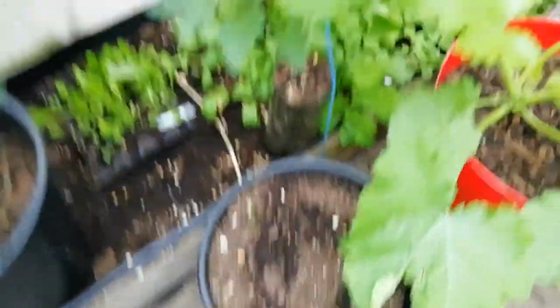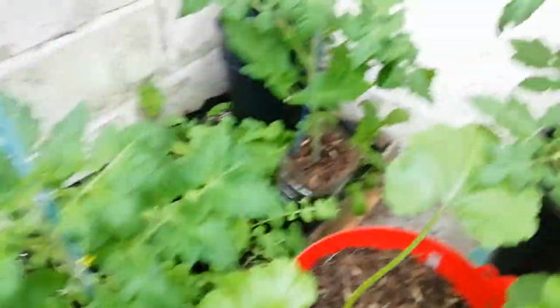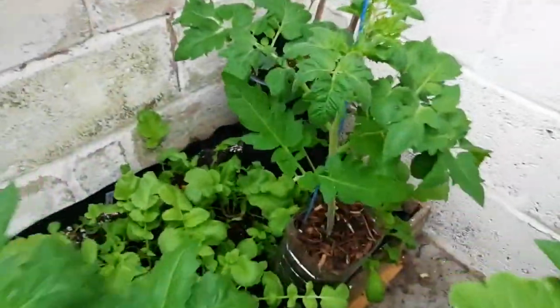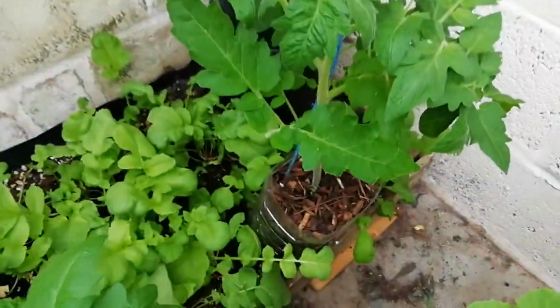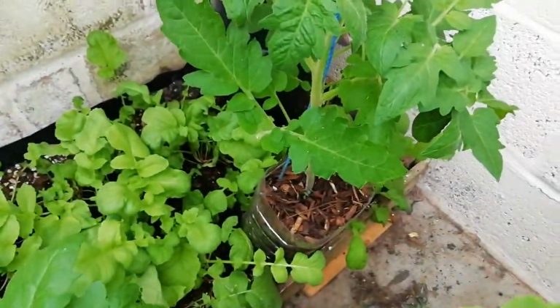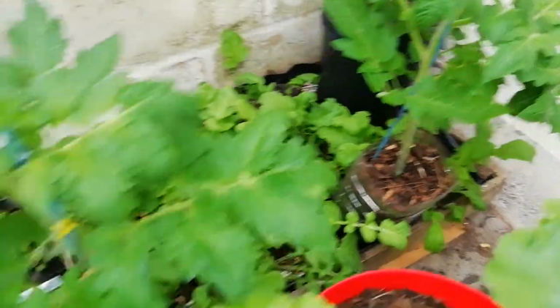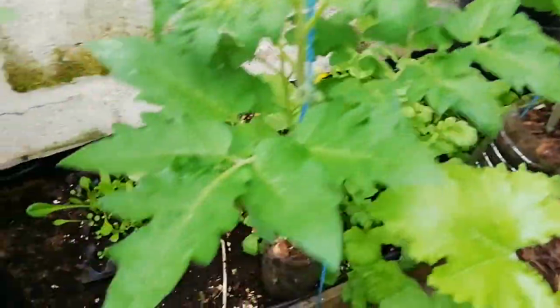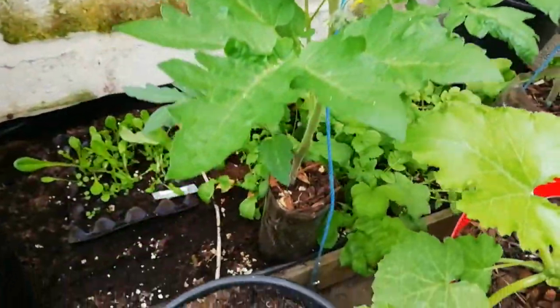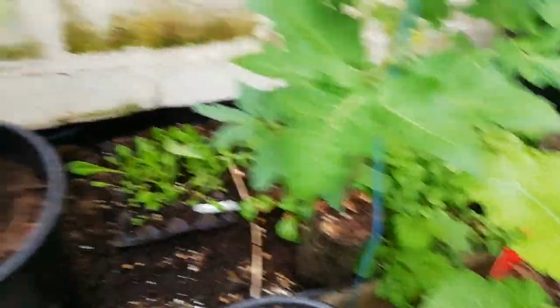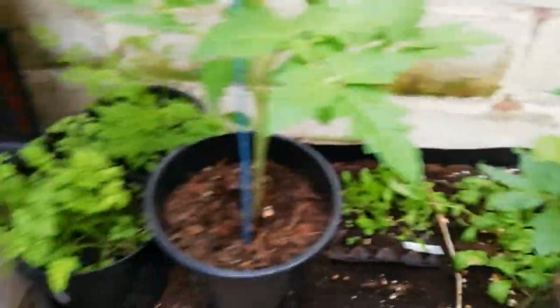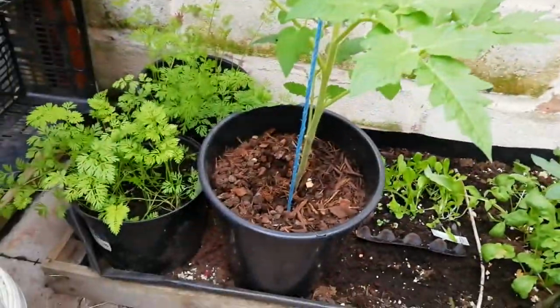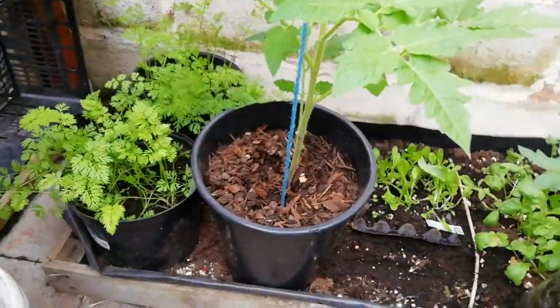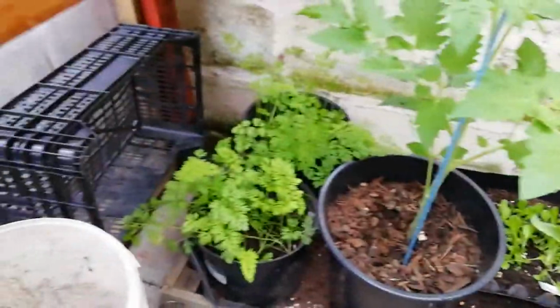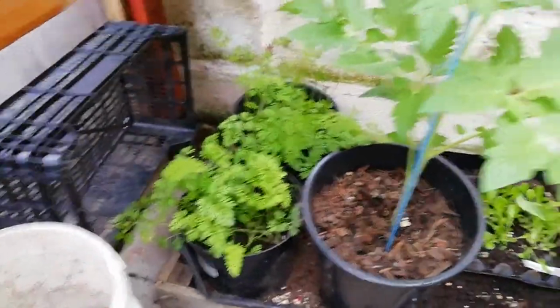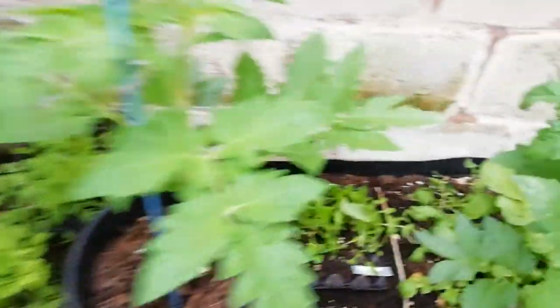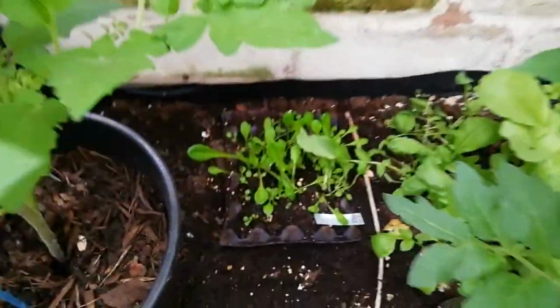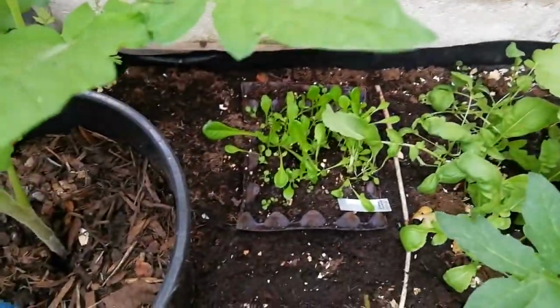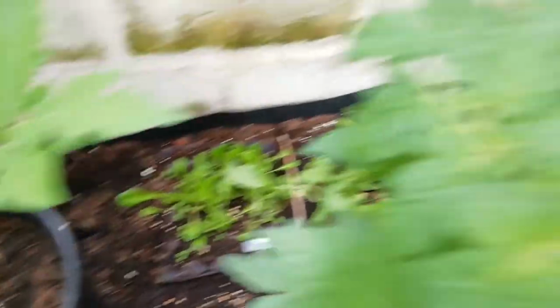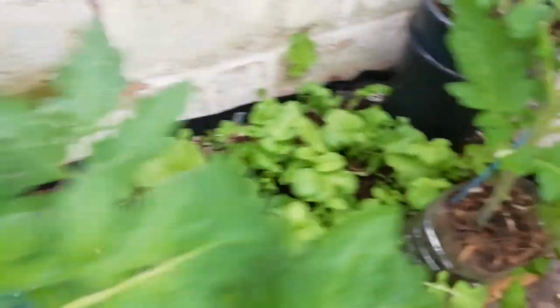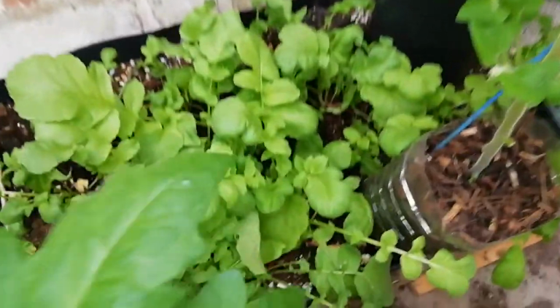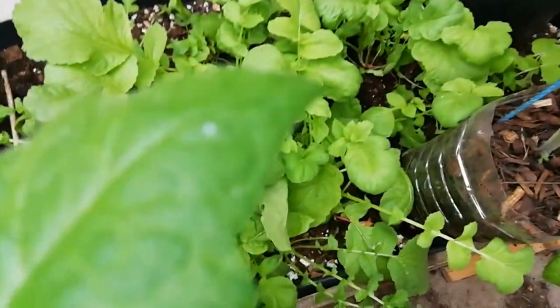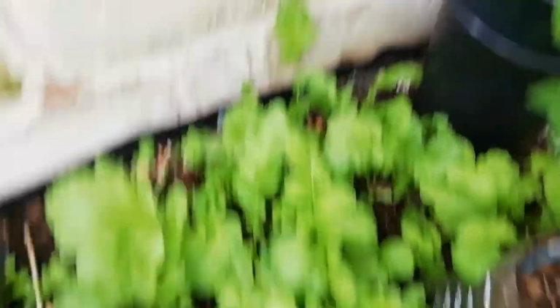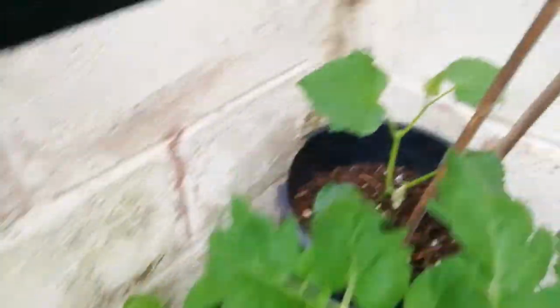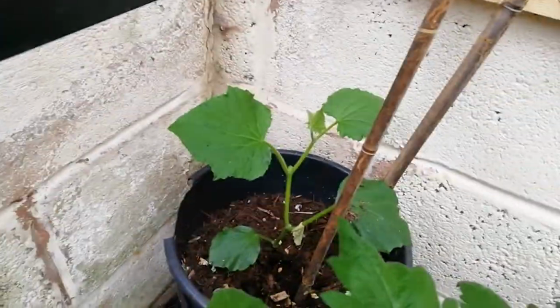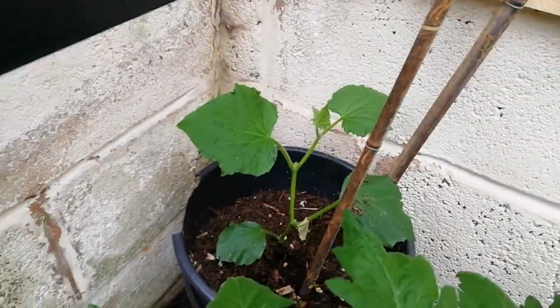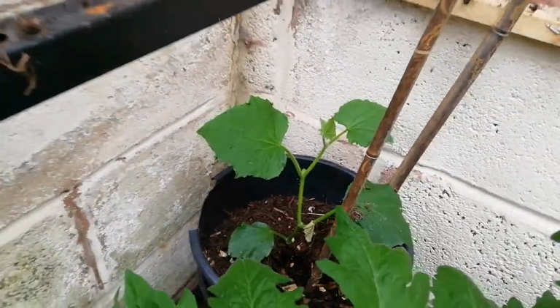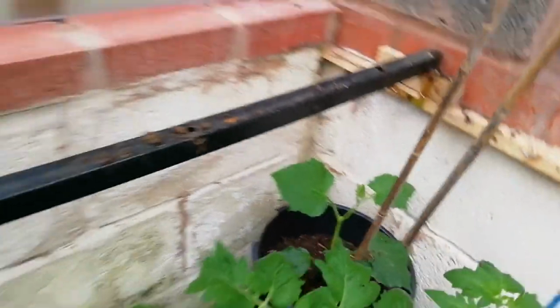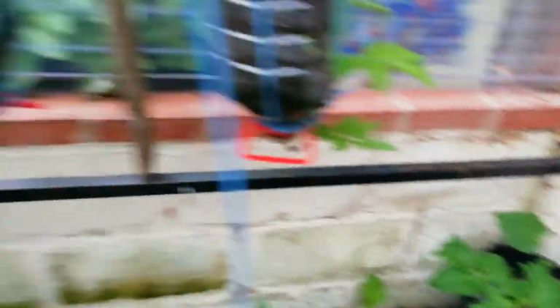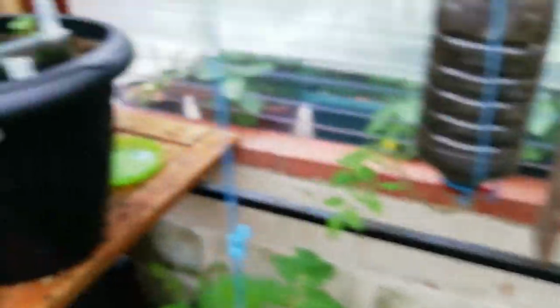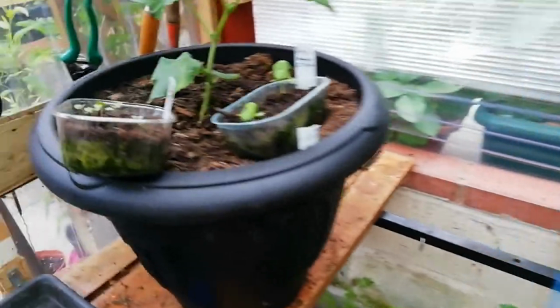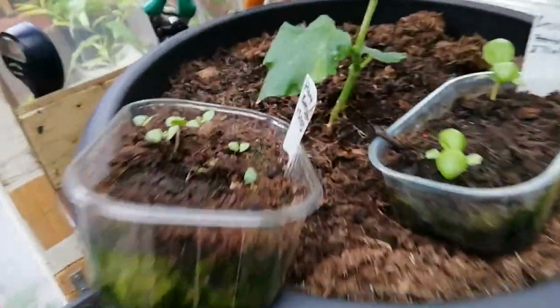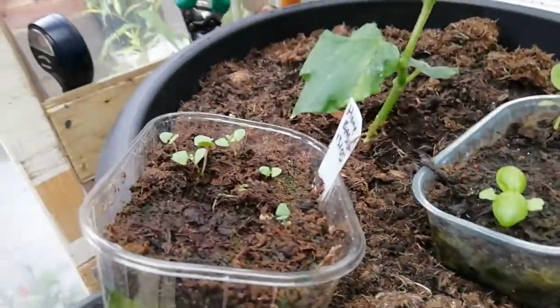Tomato in a five litre, tomato in a two litre, tomato in a ten litre. Two carrots, salad, radishes, cucumber, basil.